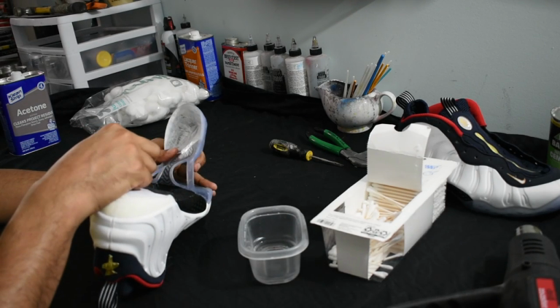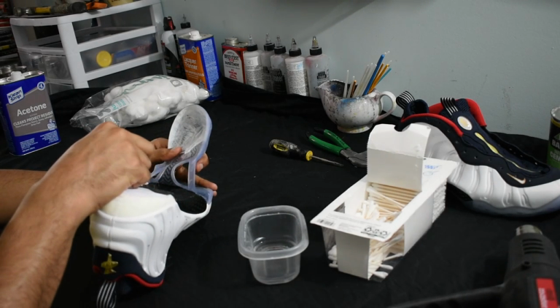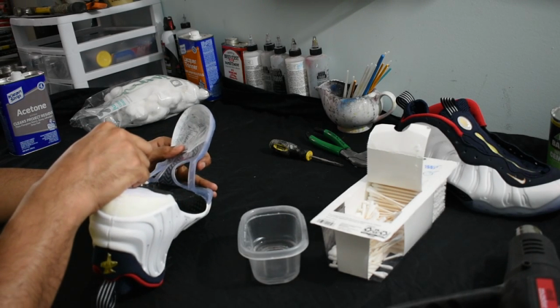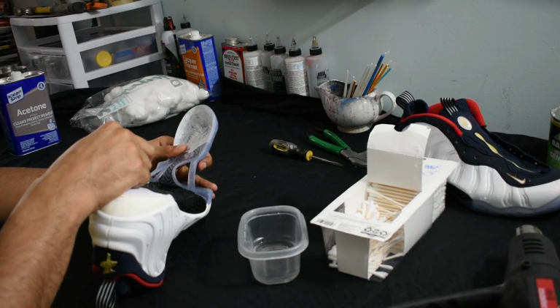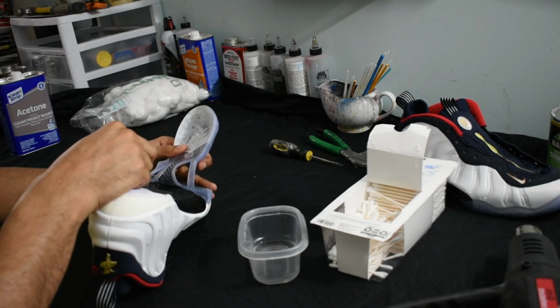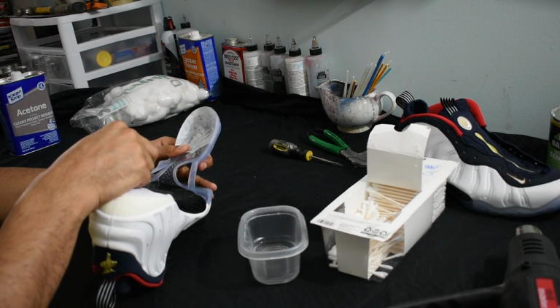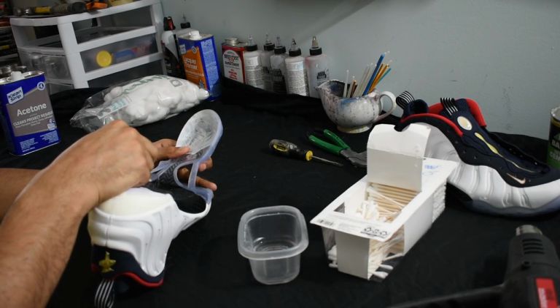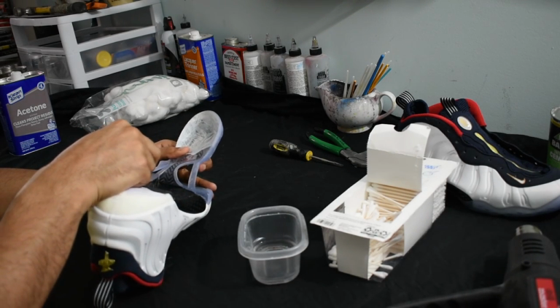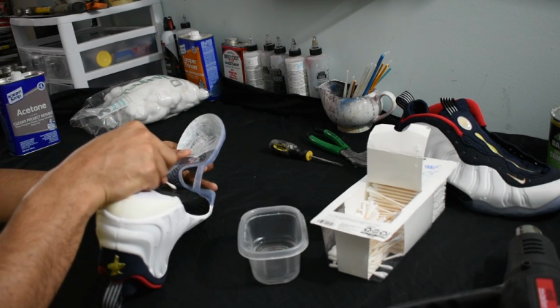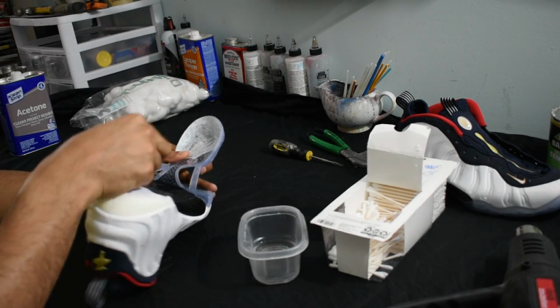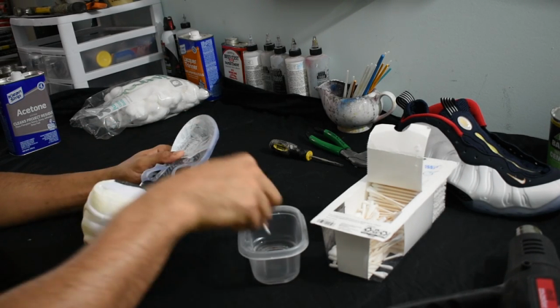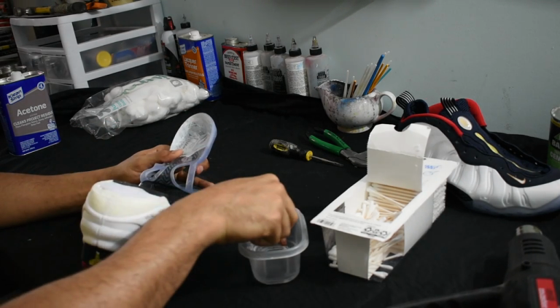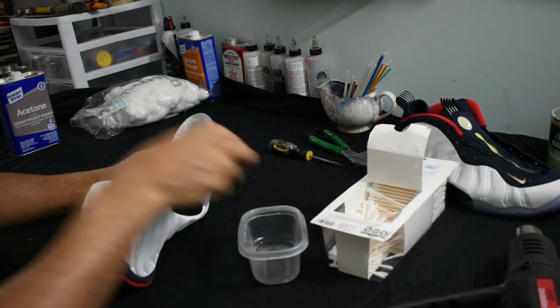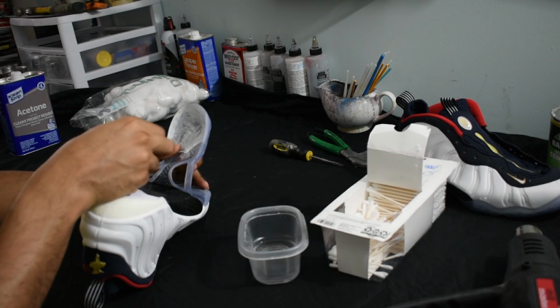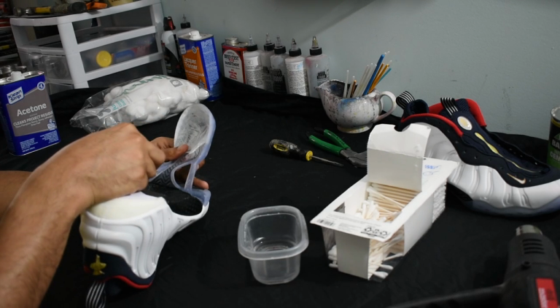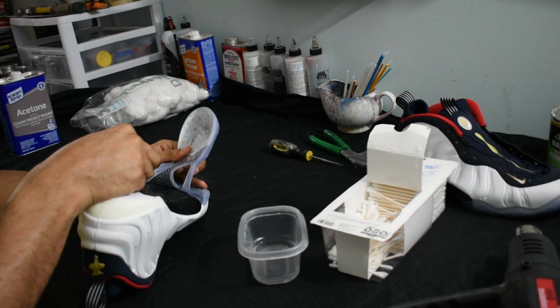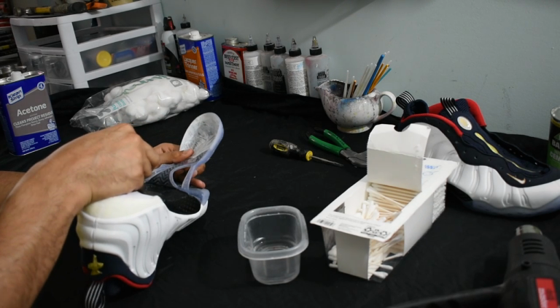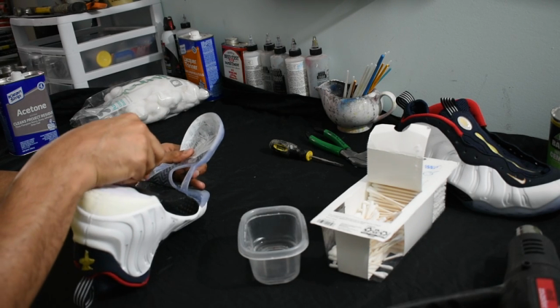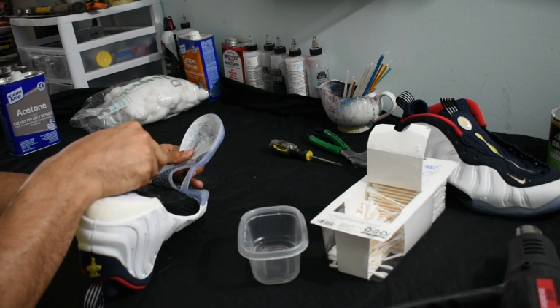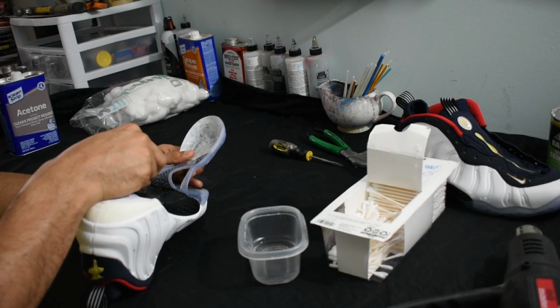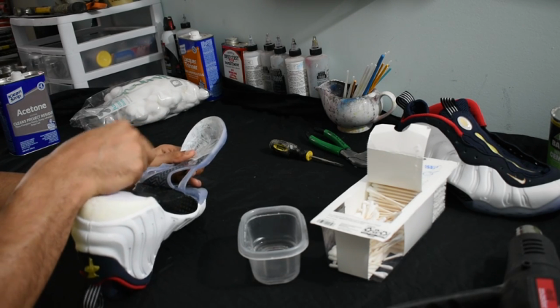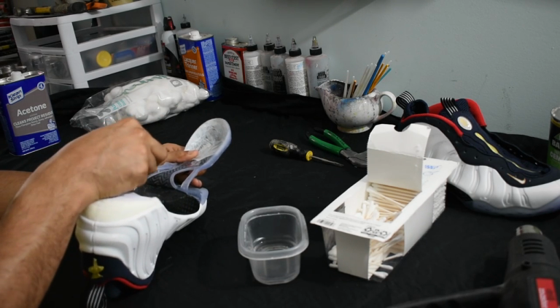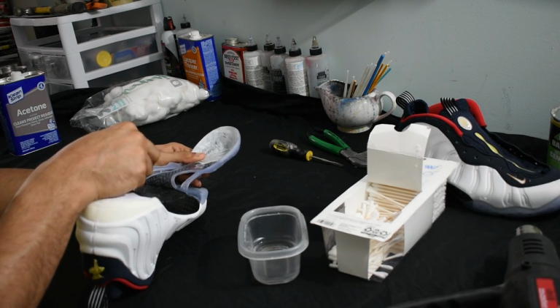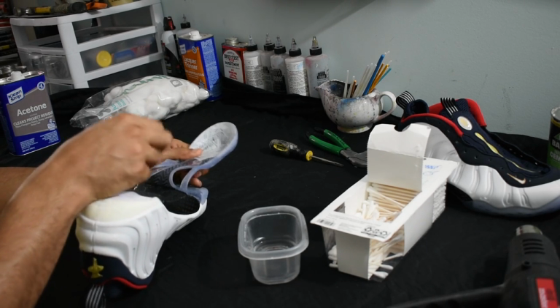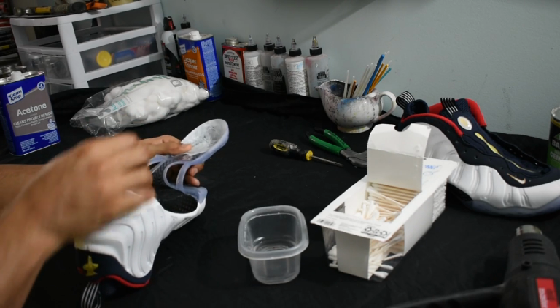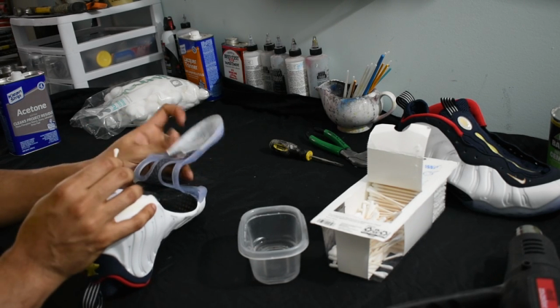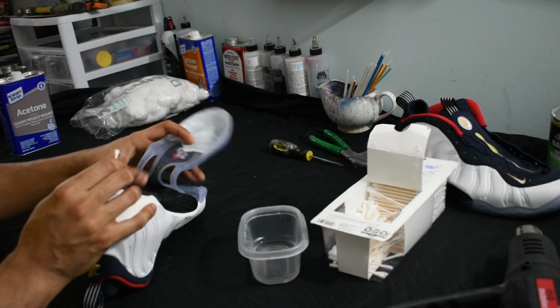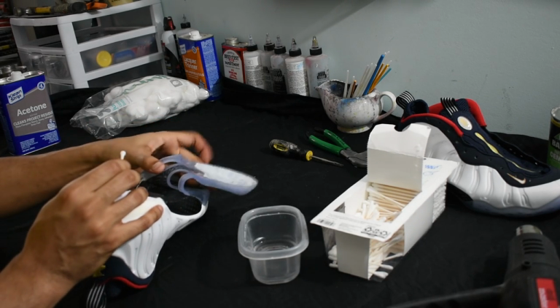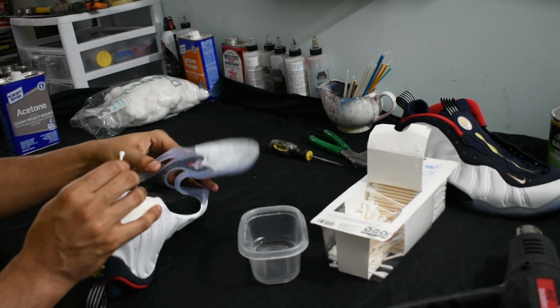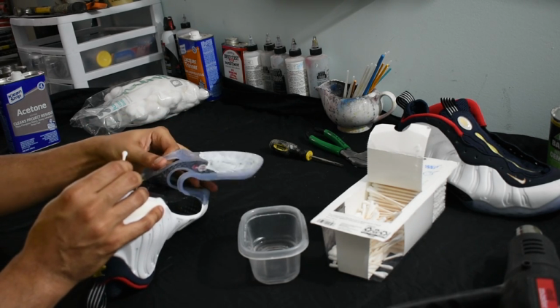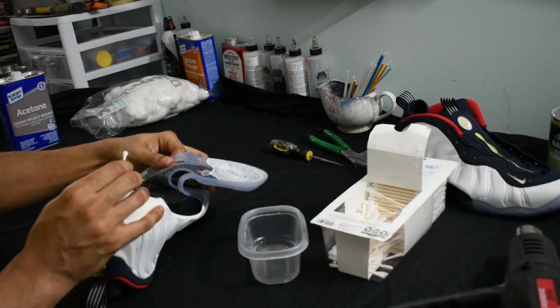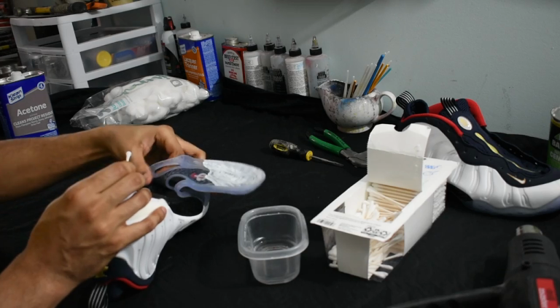As you can see, I used the Q-tips and I dip them in acetone and allow that to get into the little crevices after it's heated. That's the acetone that really goes in and burns out the glue inside the shoe.